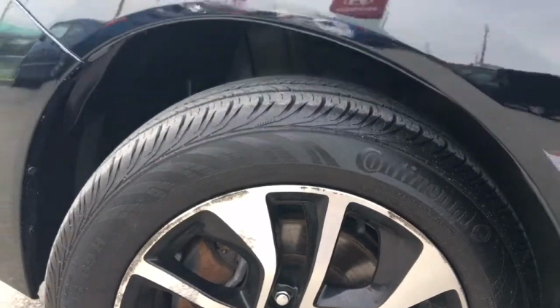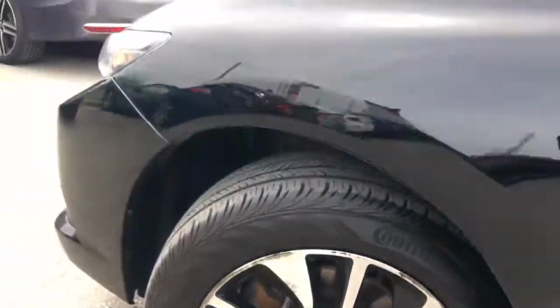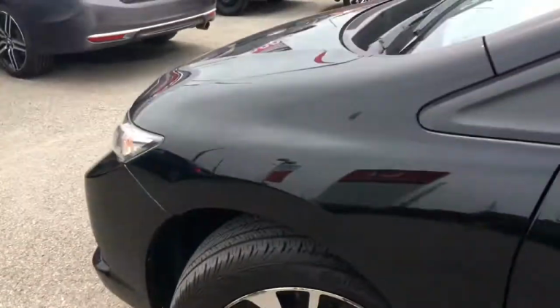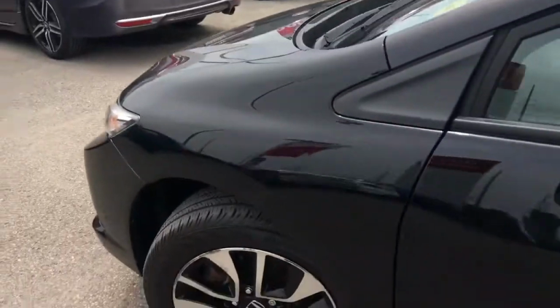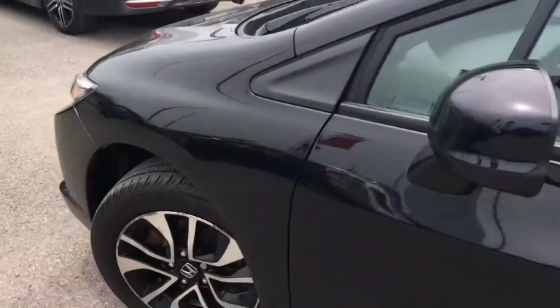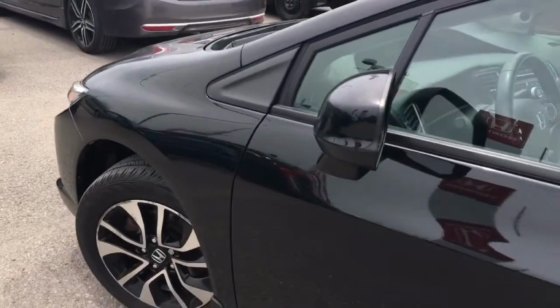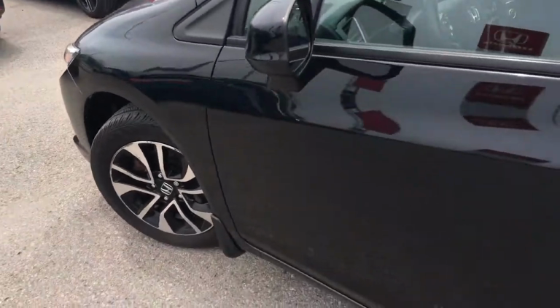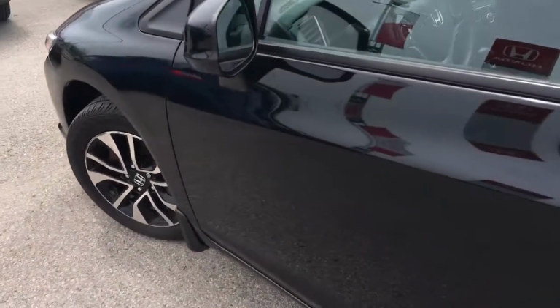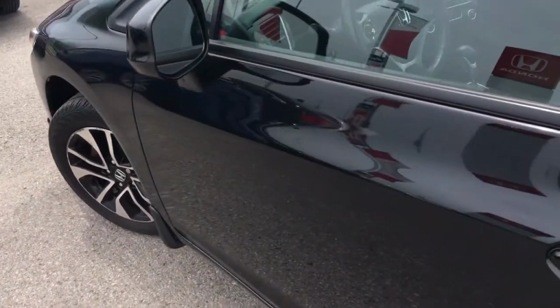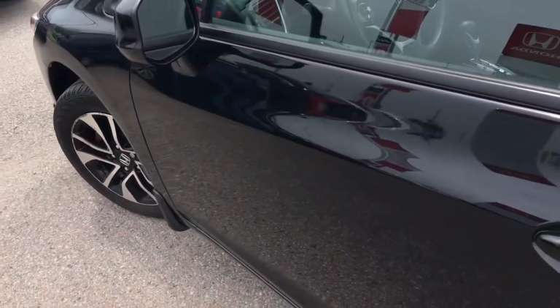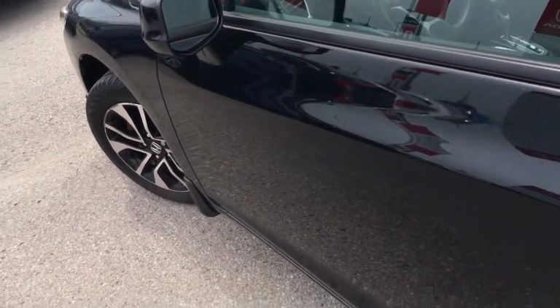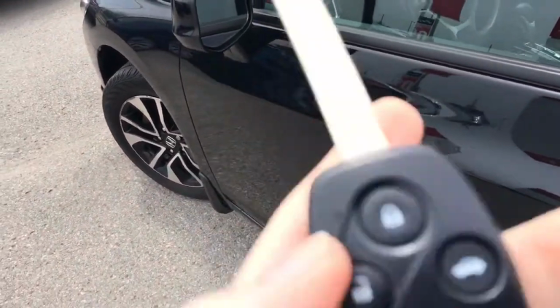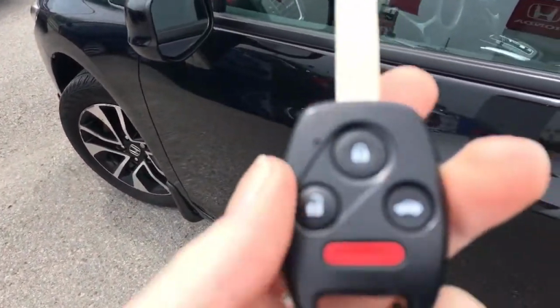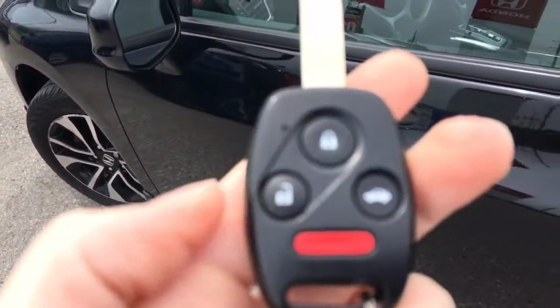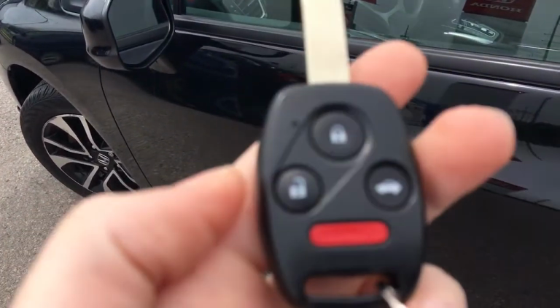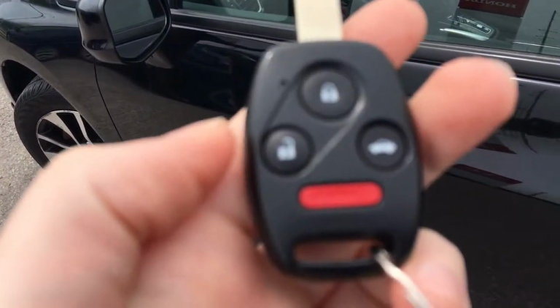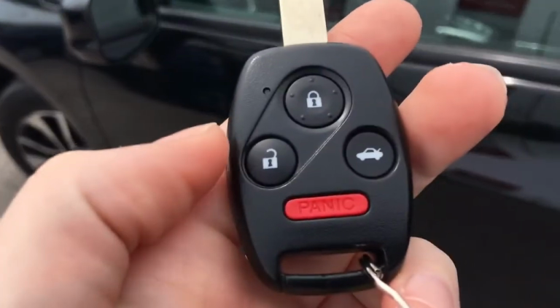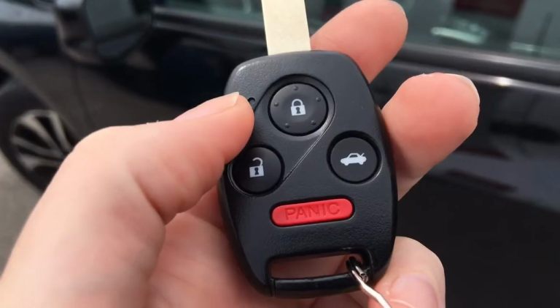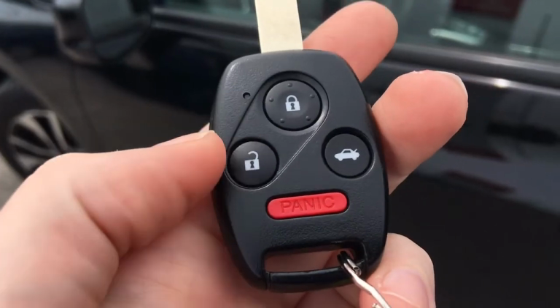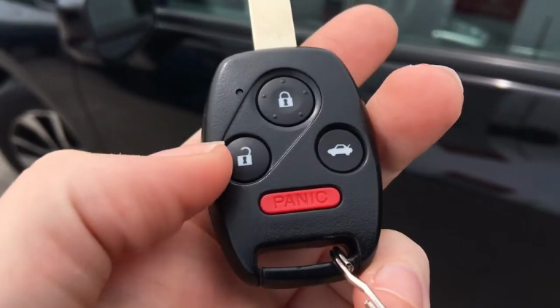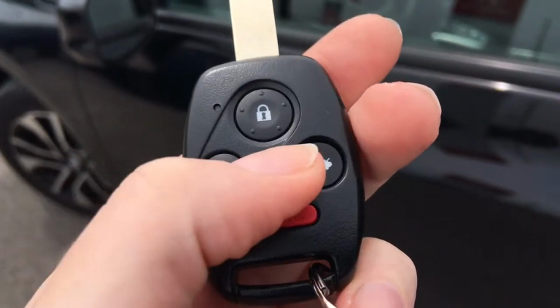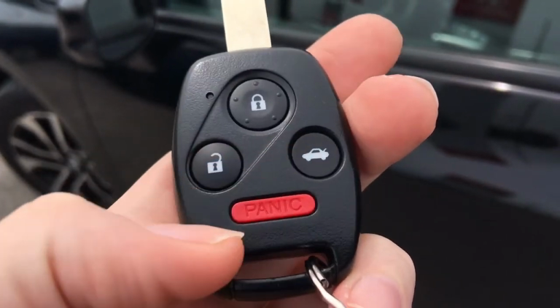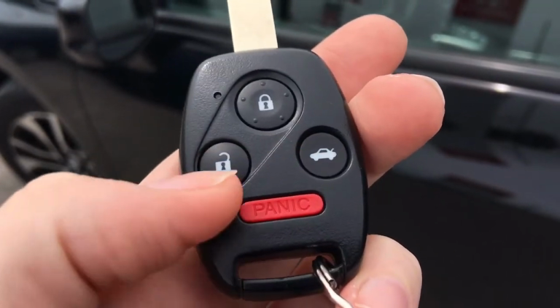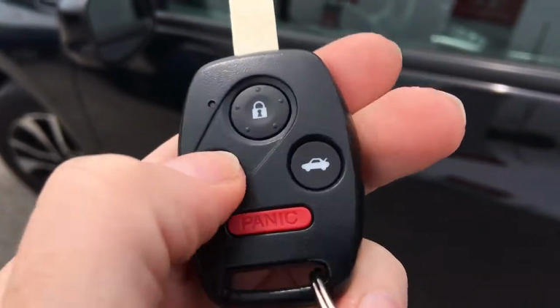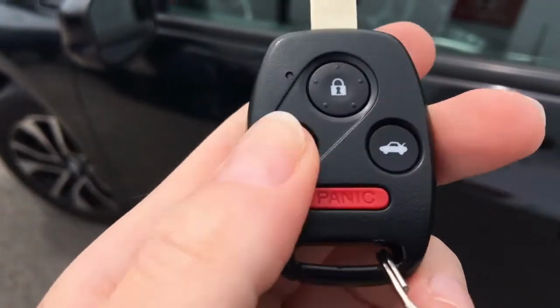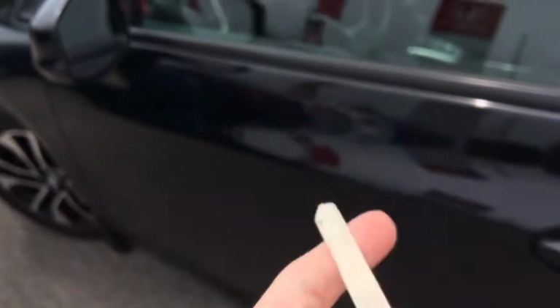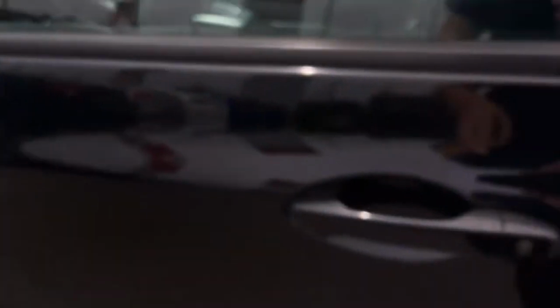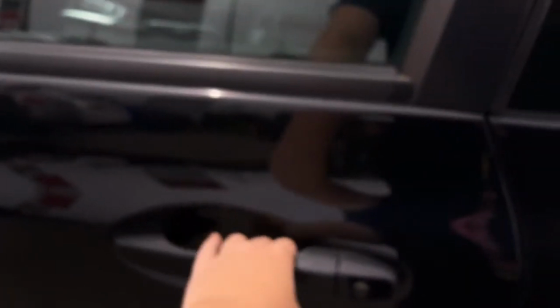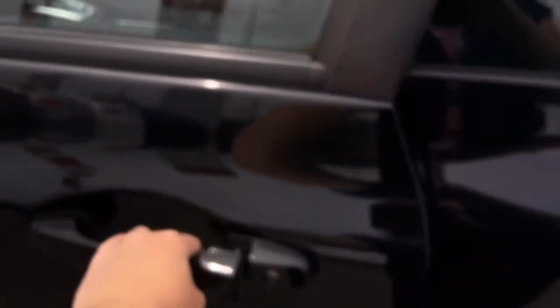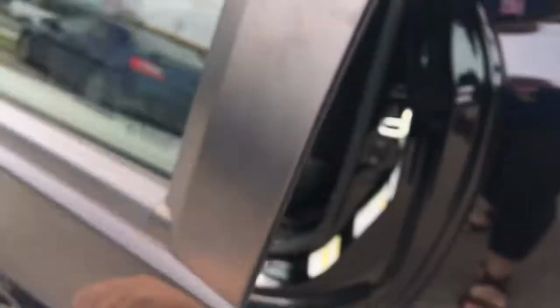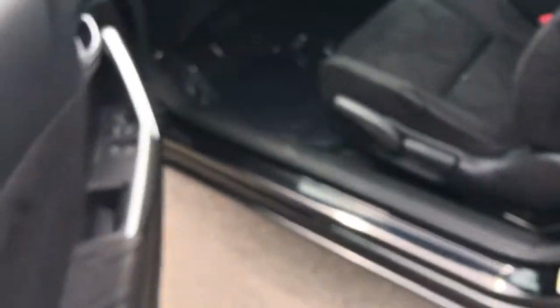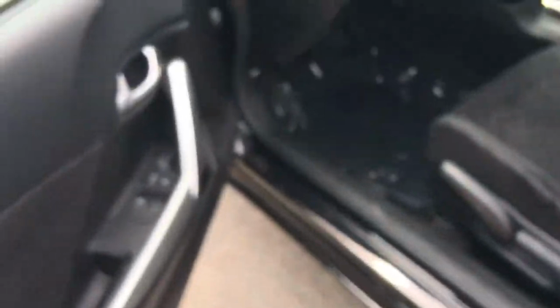When it's time to hop in you'll have no issues thanks to your handy key with attached fob. On this key fob we've got lock, unlock, trunk release, and panic button — so let's hop on in.